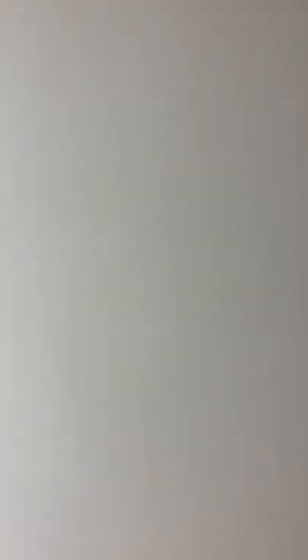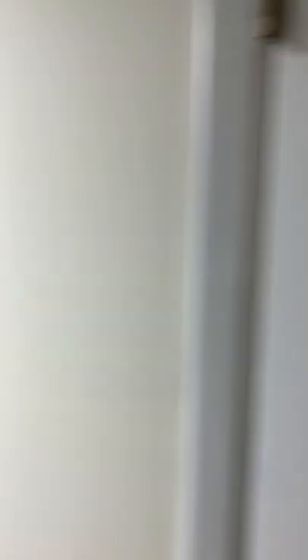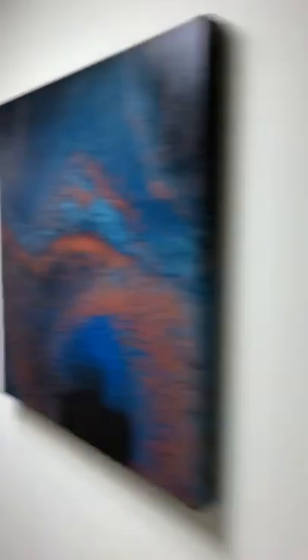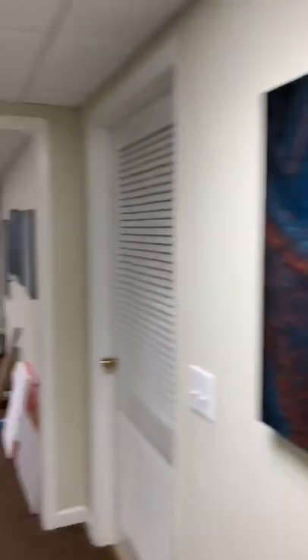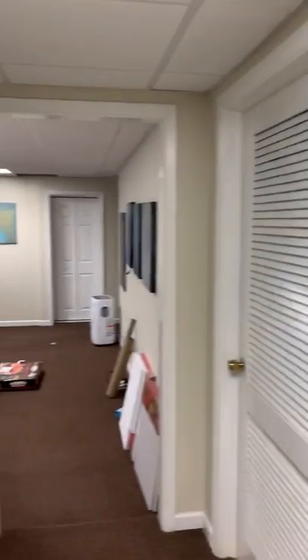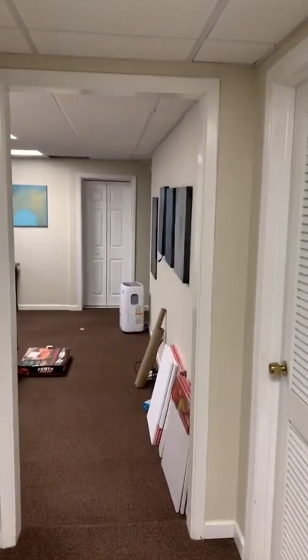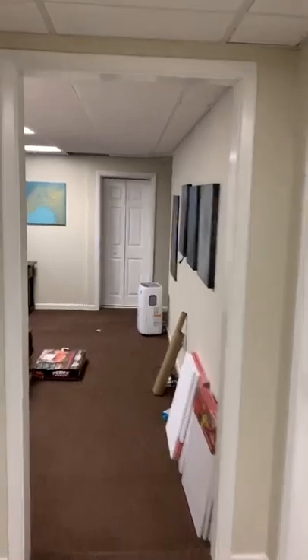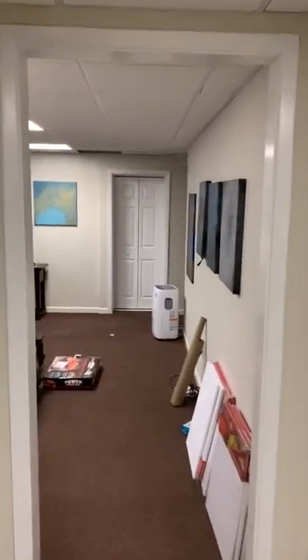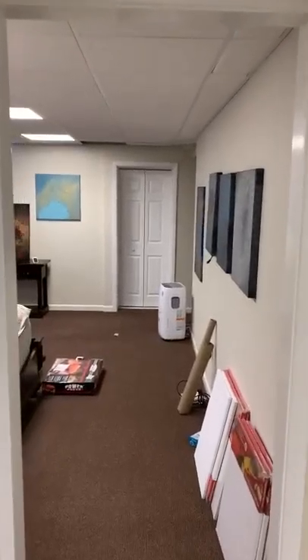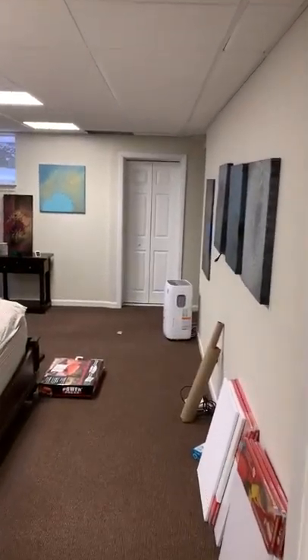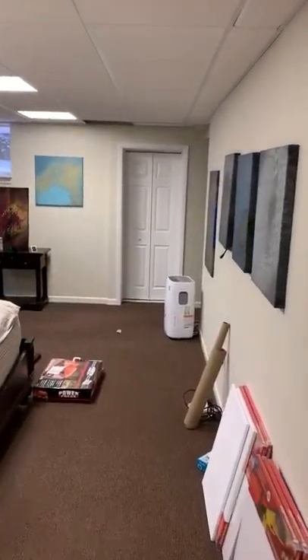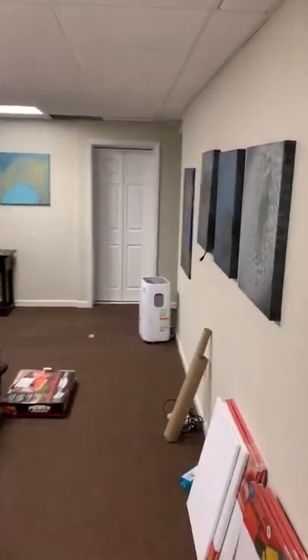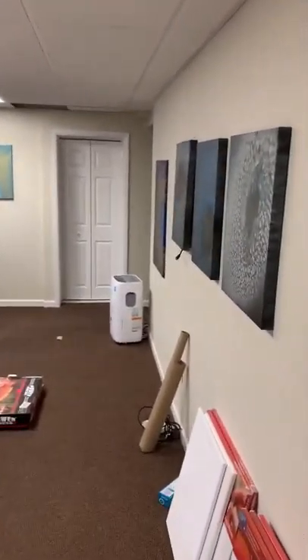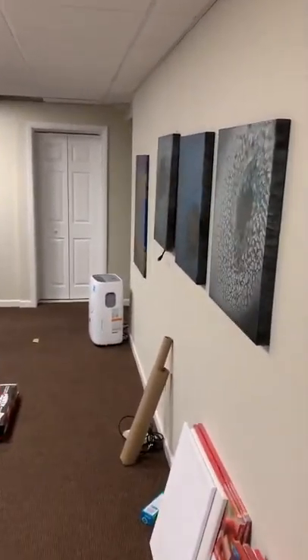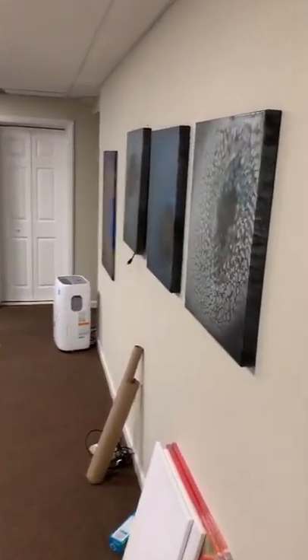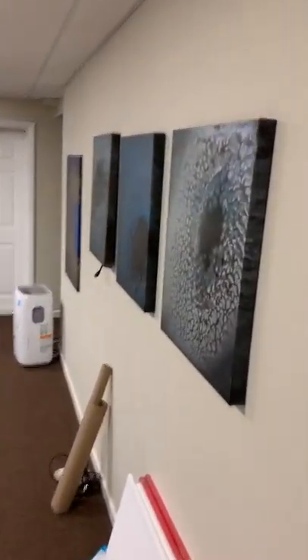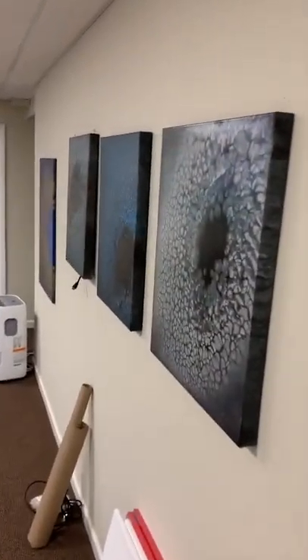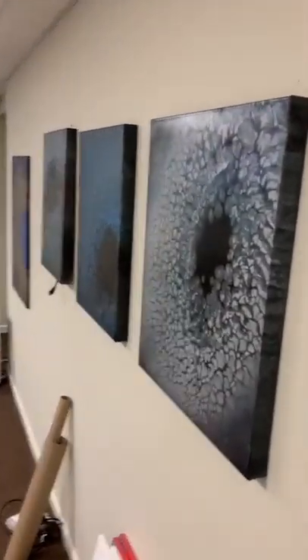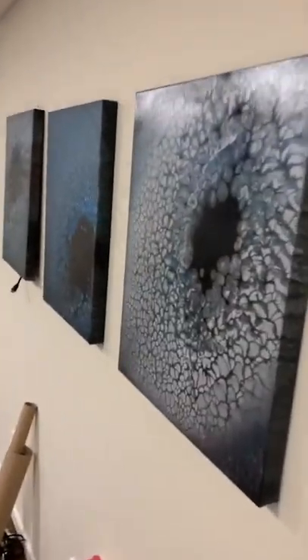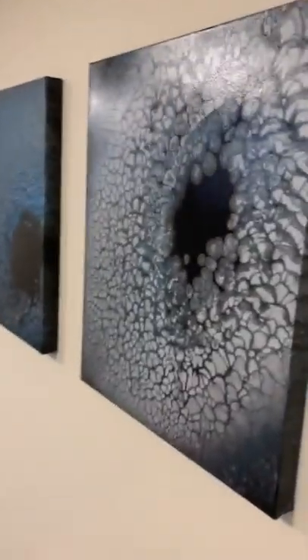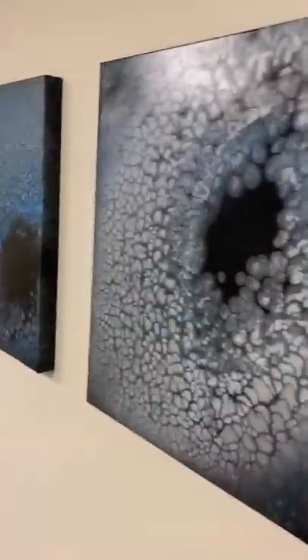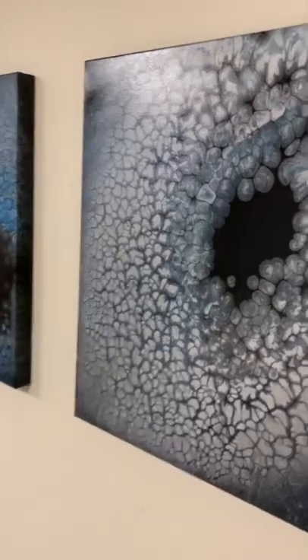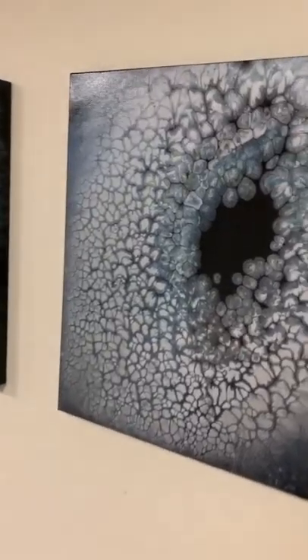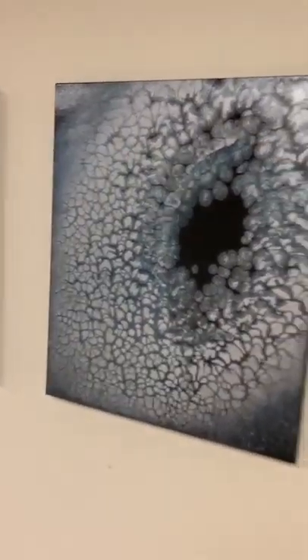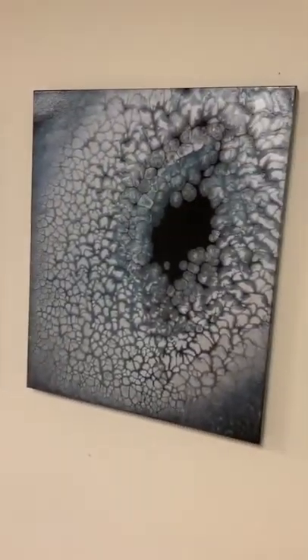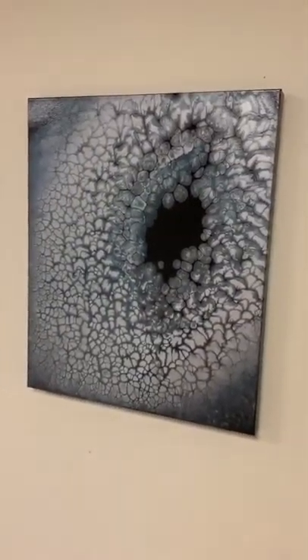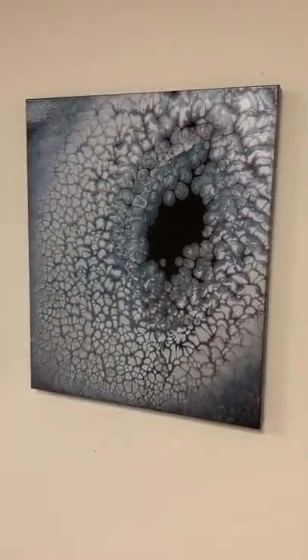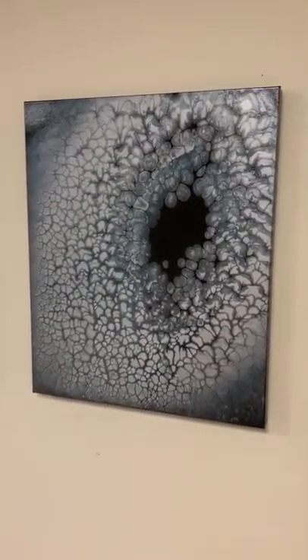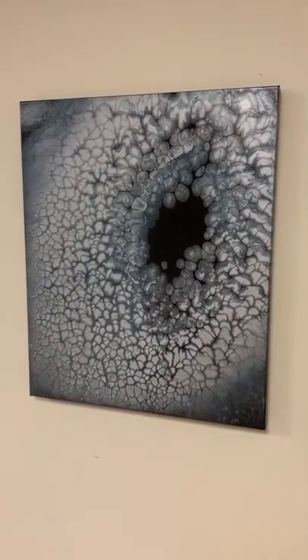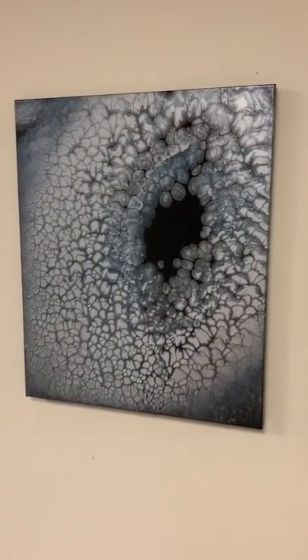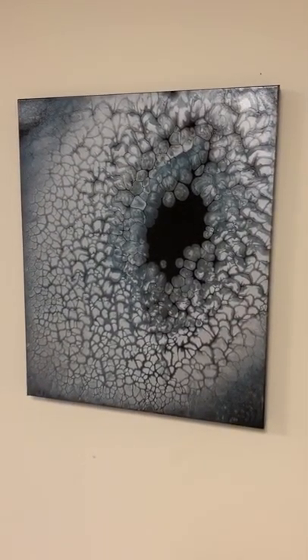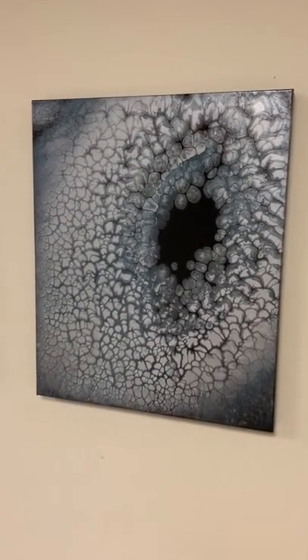As I continue to walk, you can see my canvas is on the floor there. This was one that I did about a month ago. Reminds me of a hurricane, like the eye of a storm.